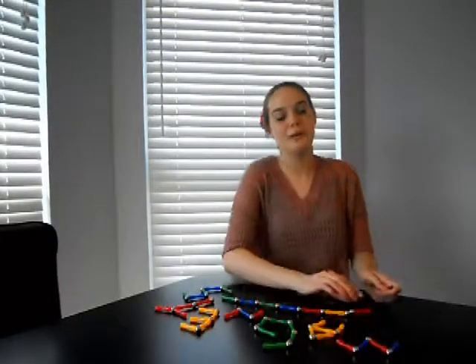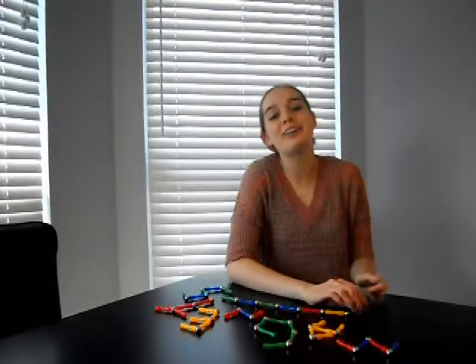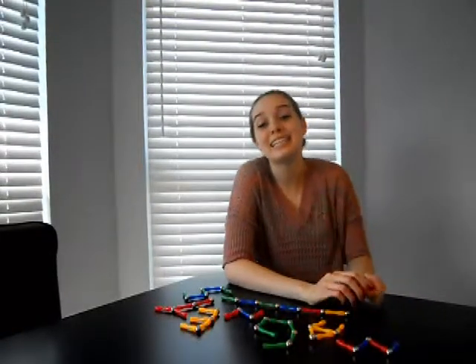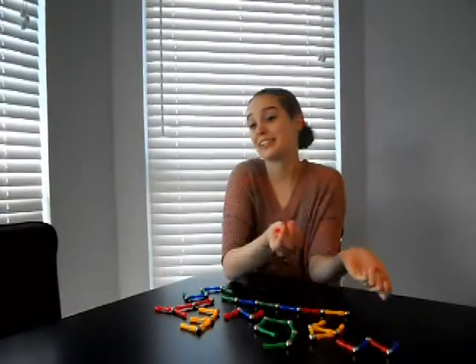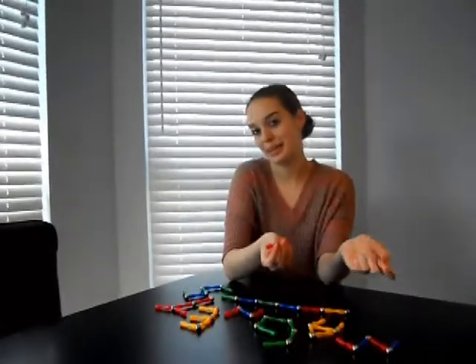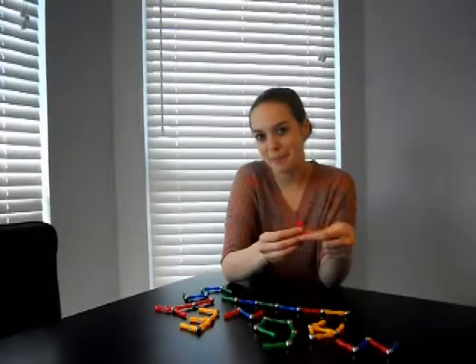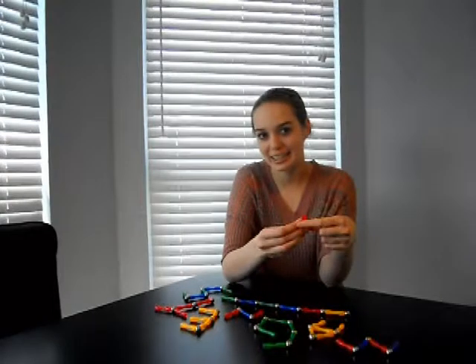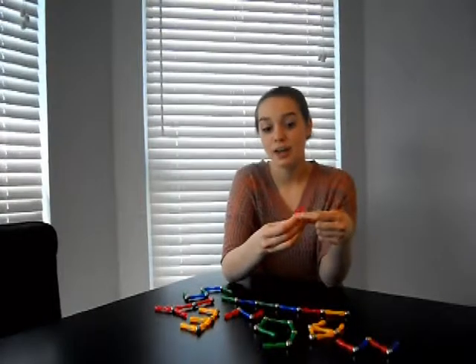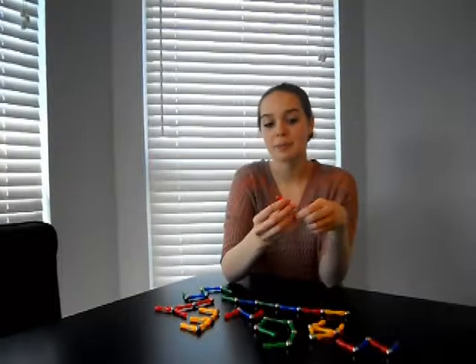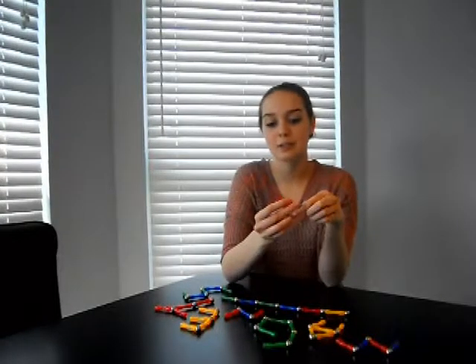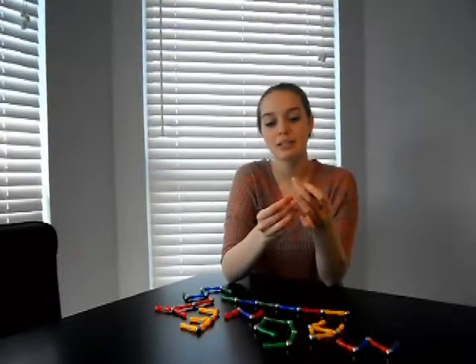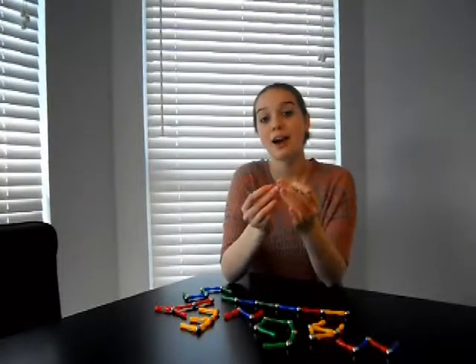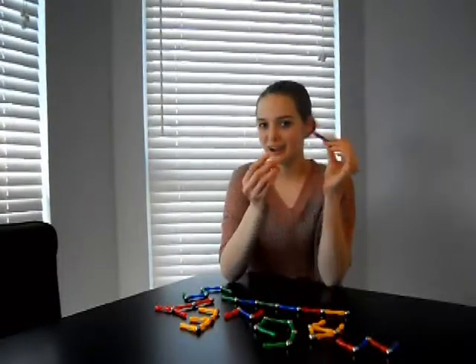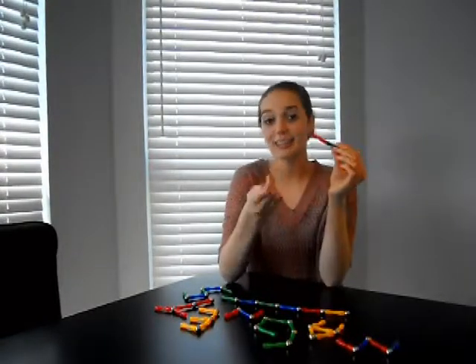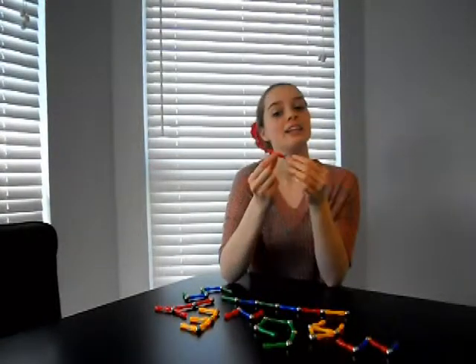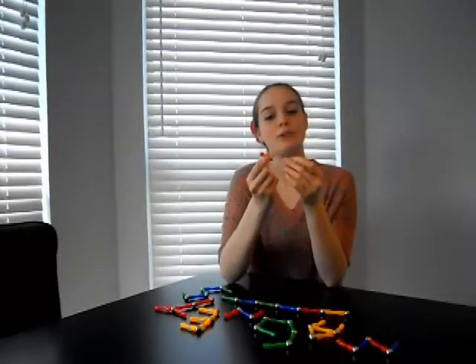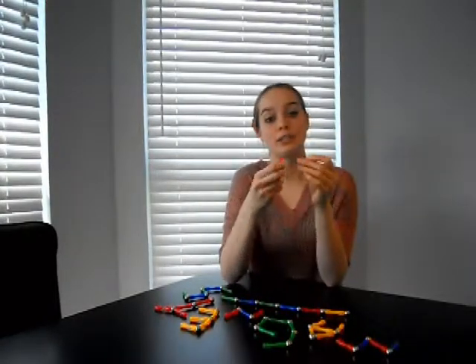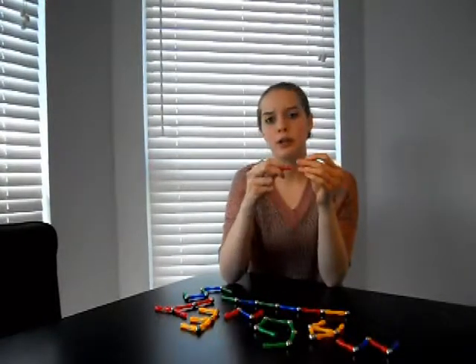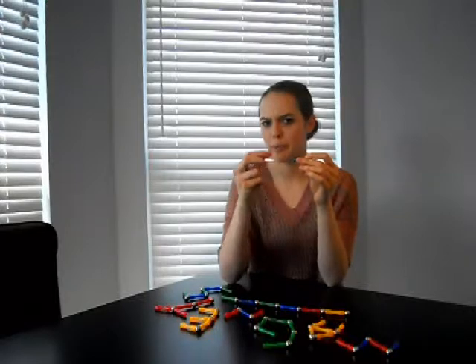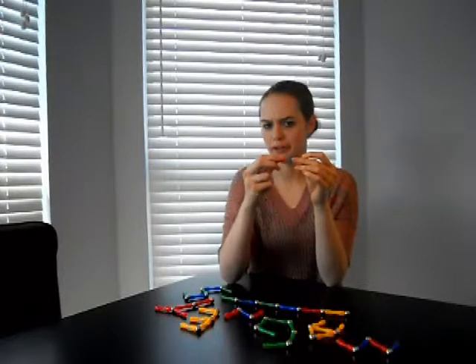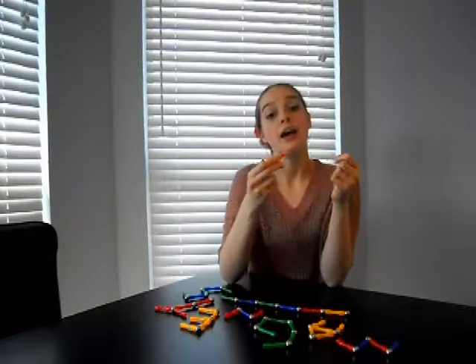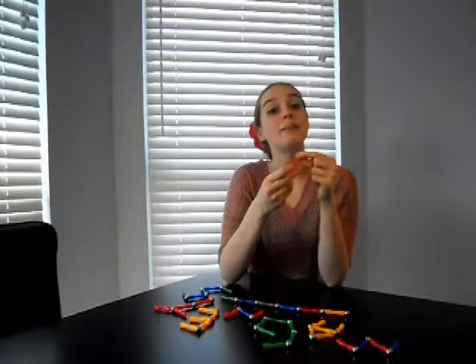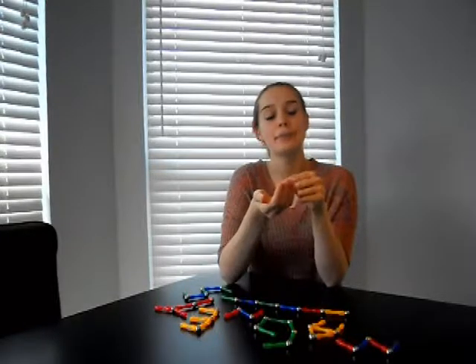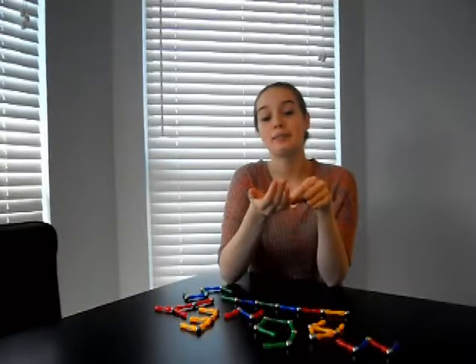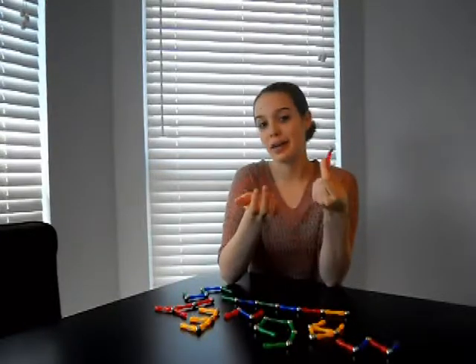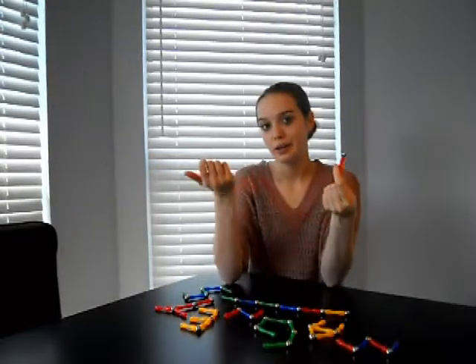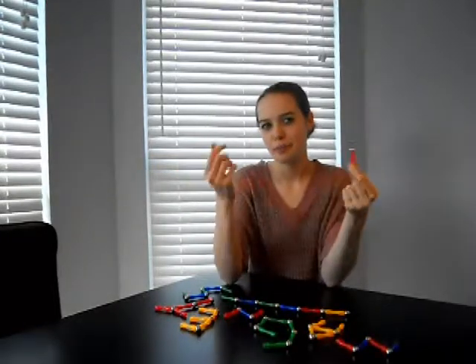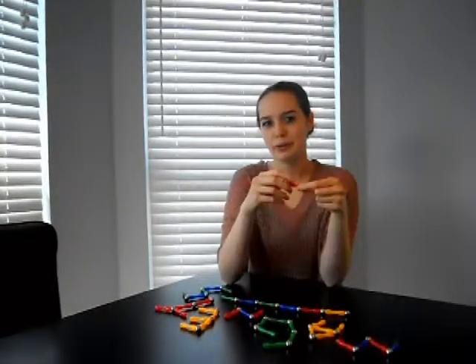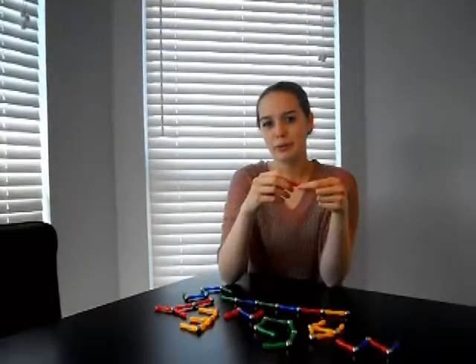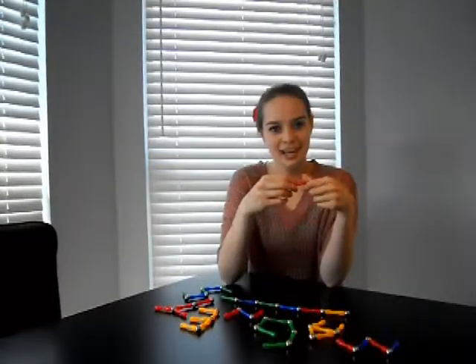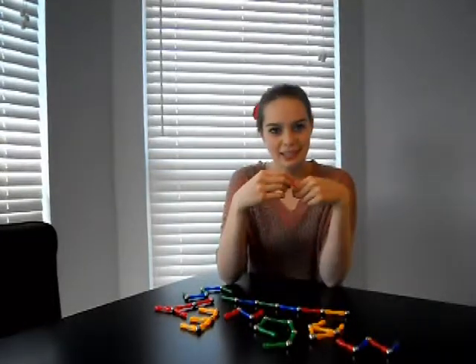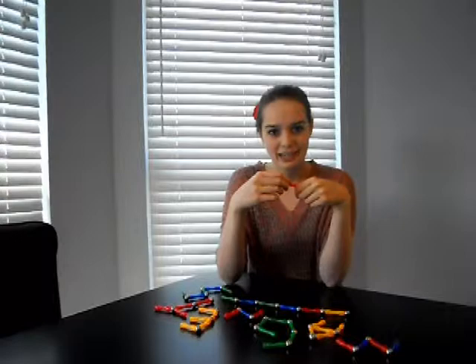We all know at least a little something about magnets. Opposite forces attract, like forces repel. They pick up things made of metal. But what exactly is a magnet?